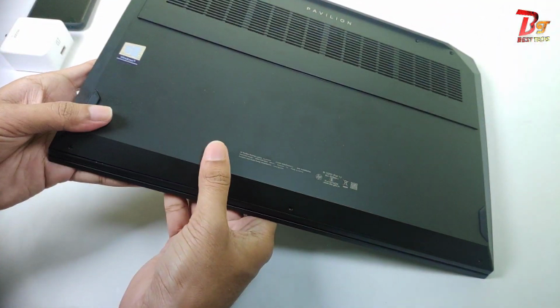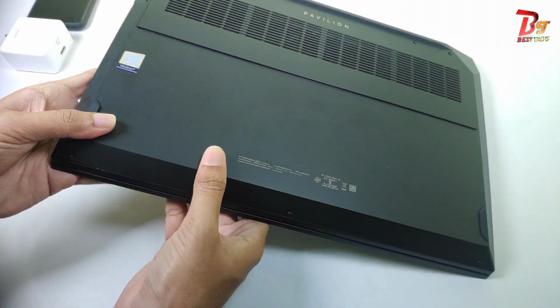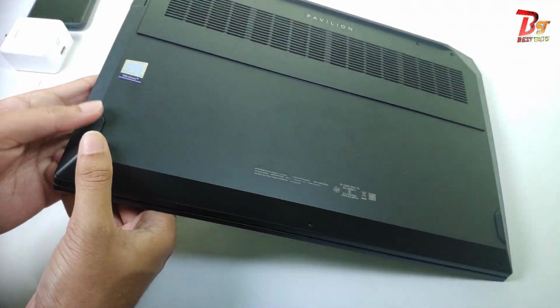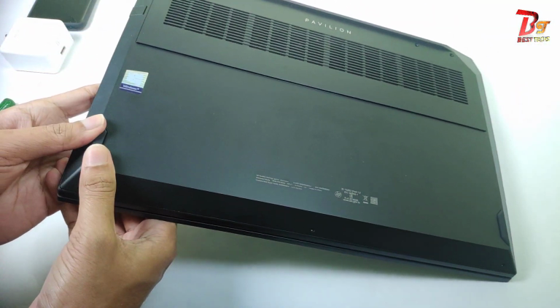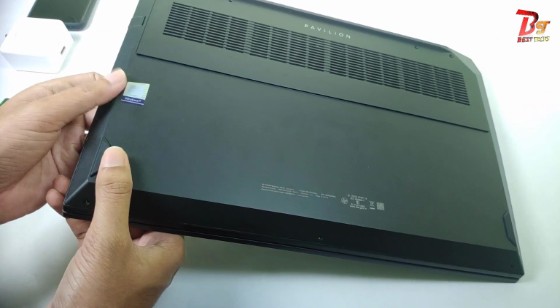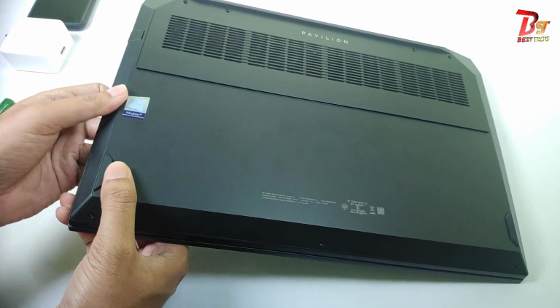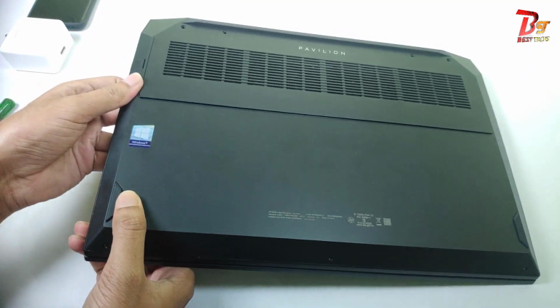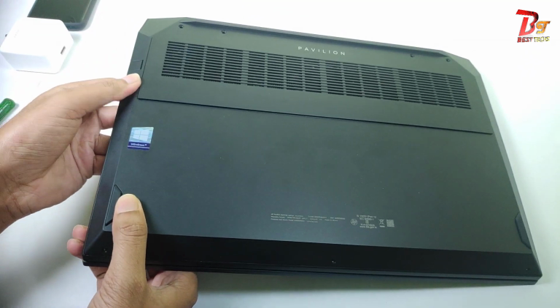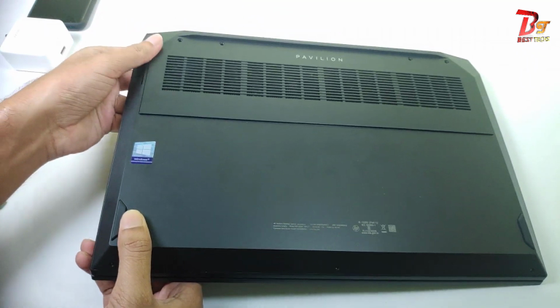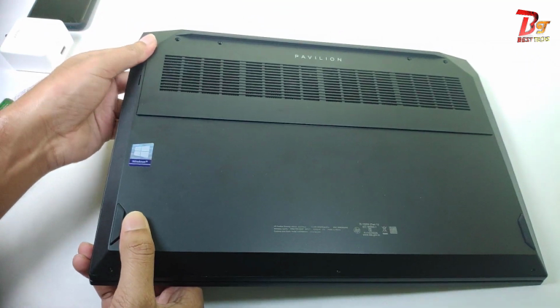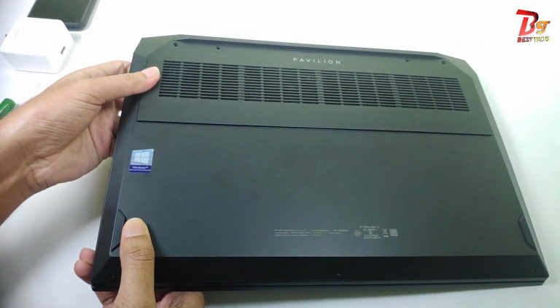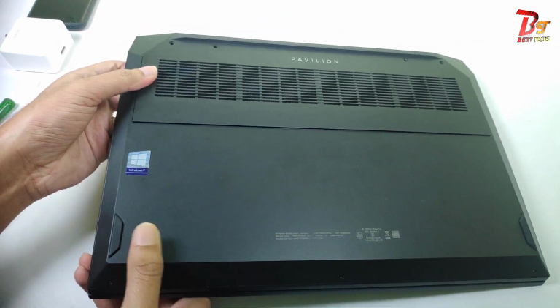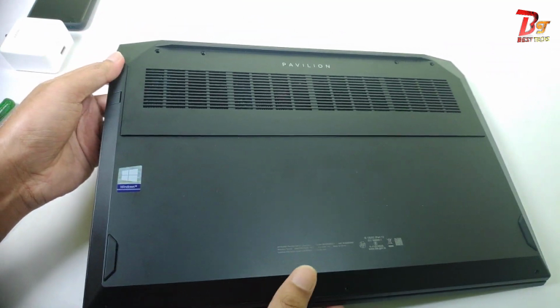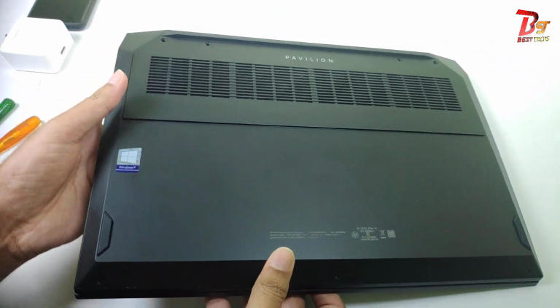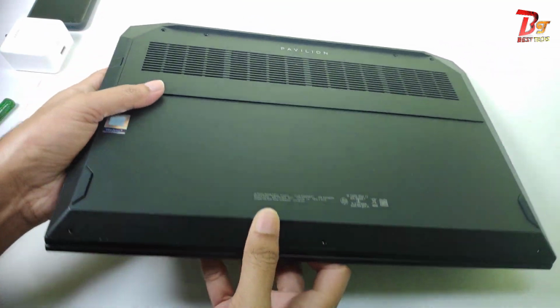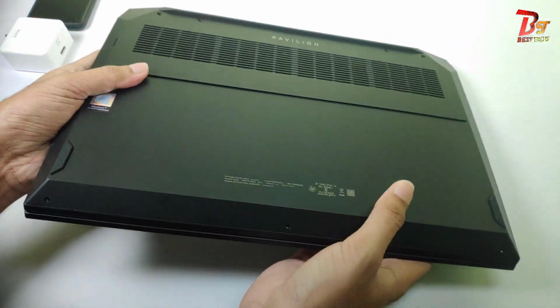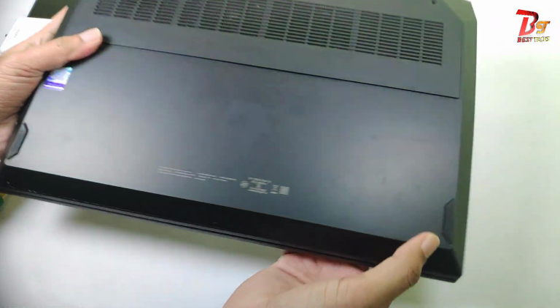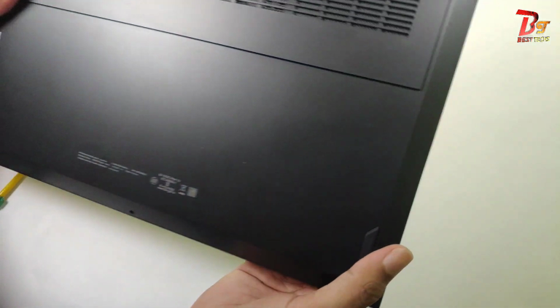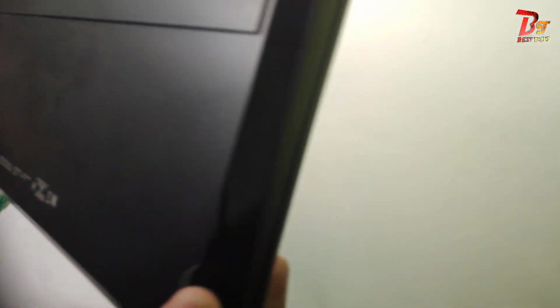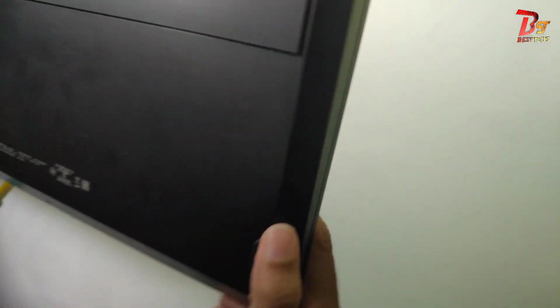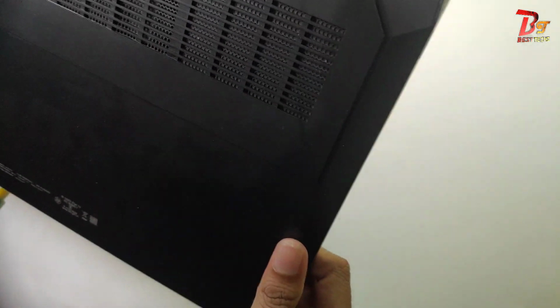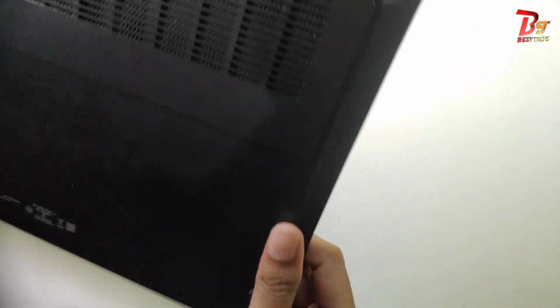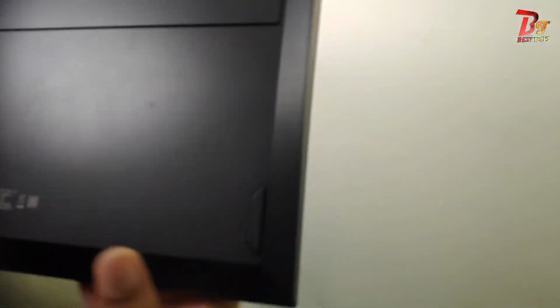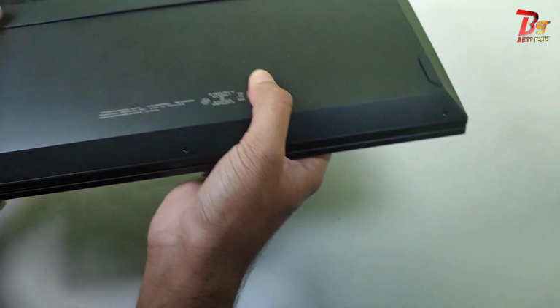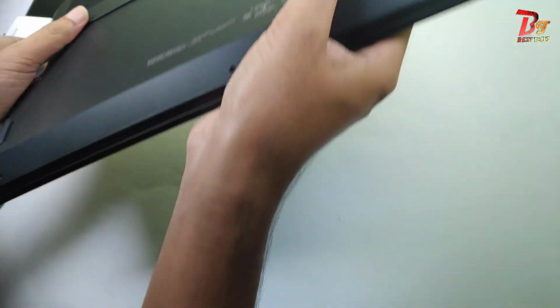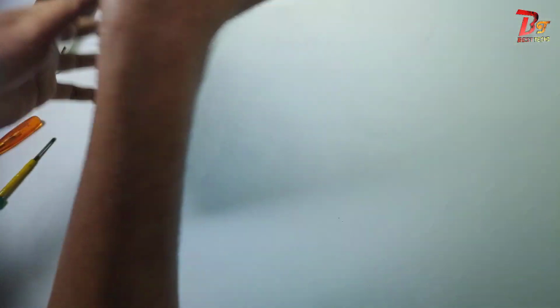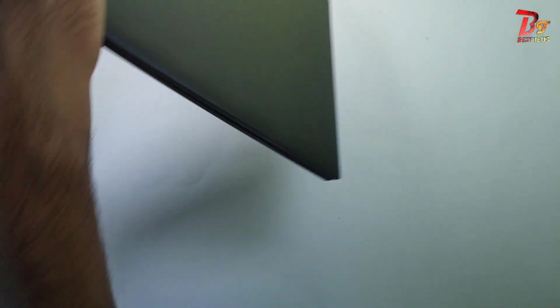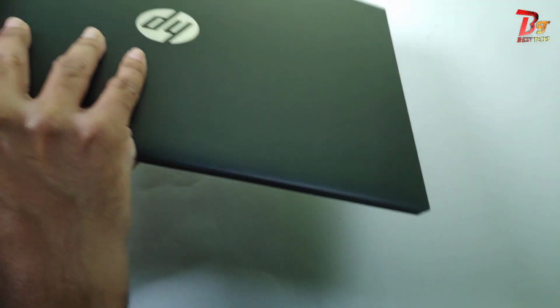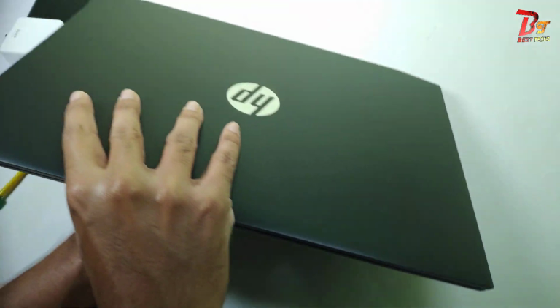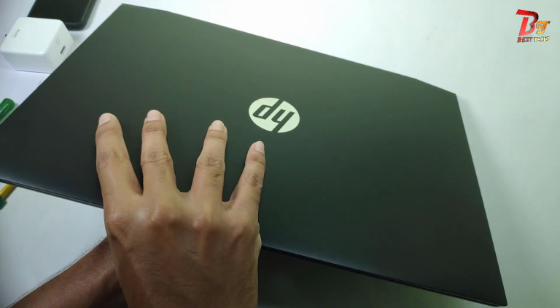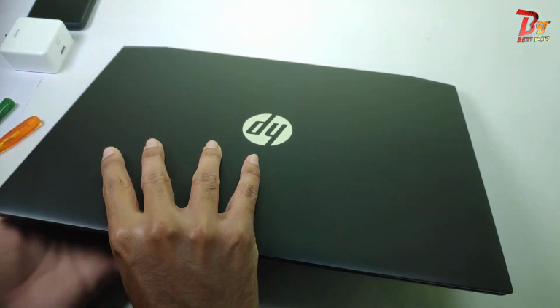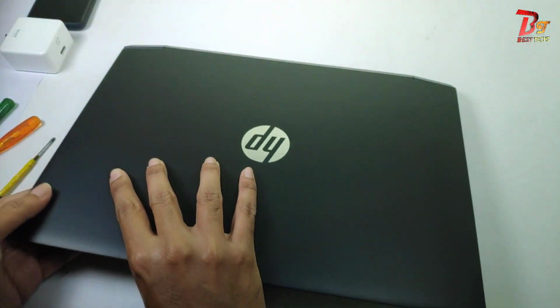I am not going to put the screws back just yet. Let's first boot the laptop up and check if everything is working perfectly and if the RAM is showing.